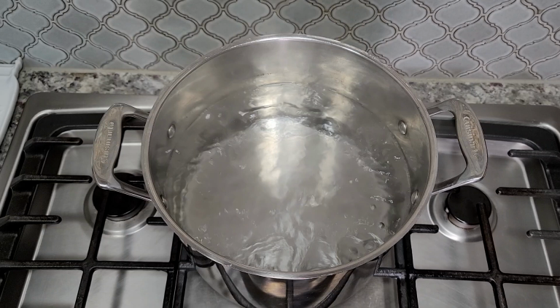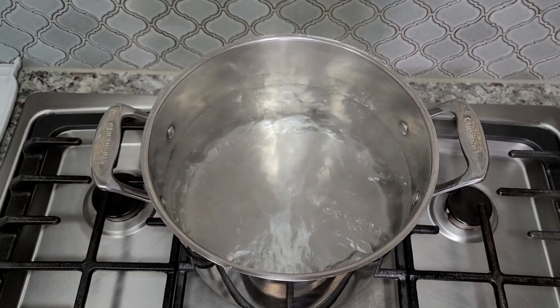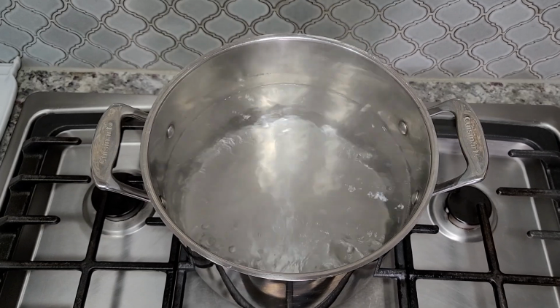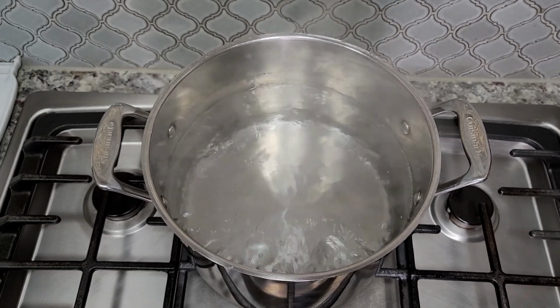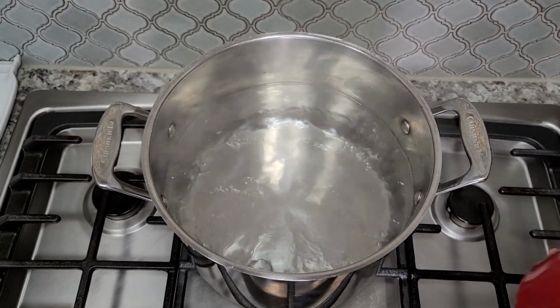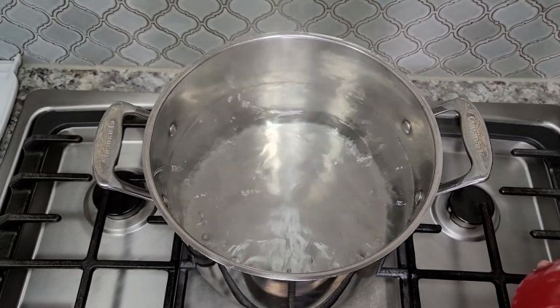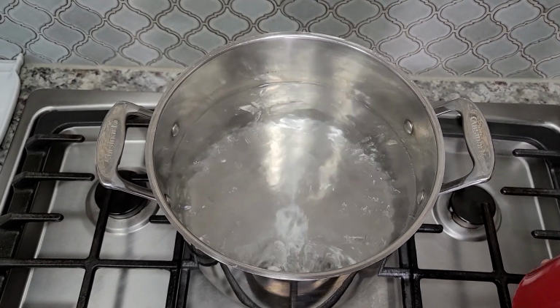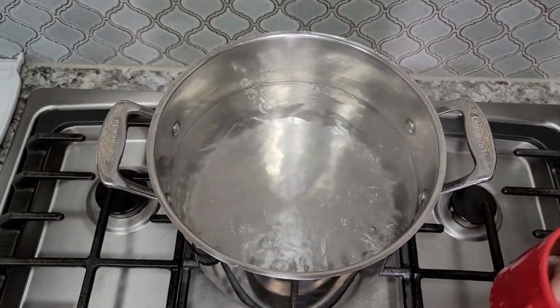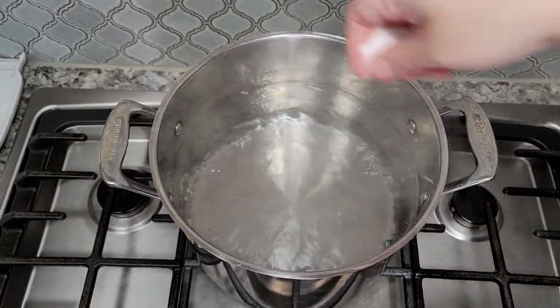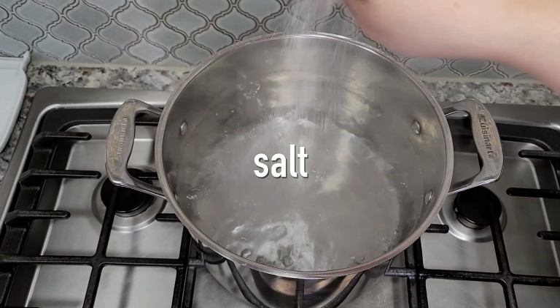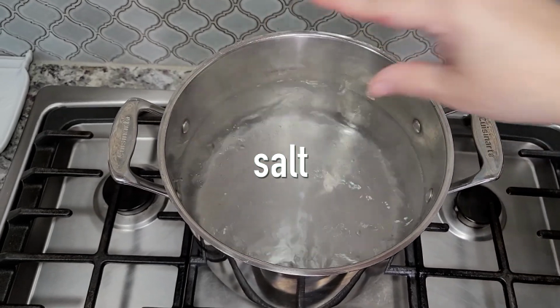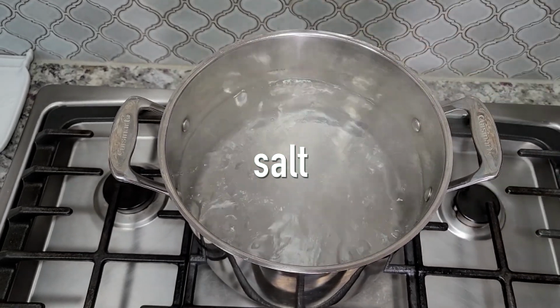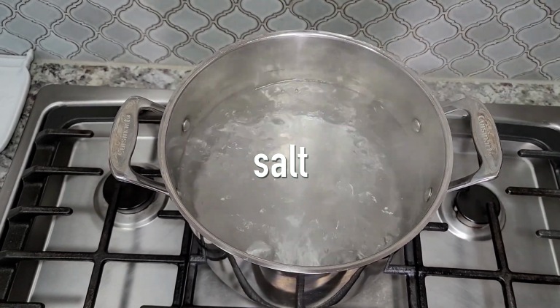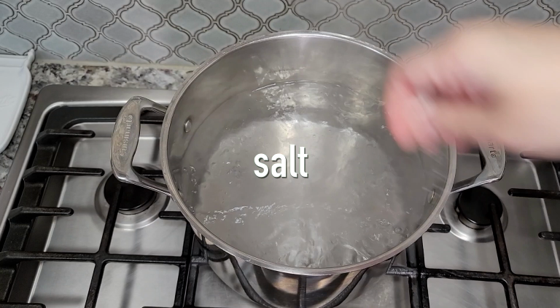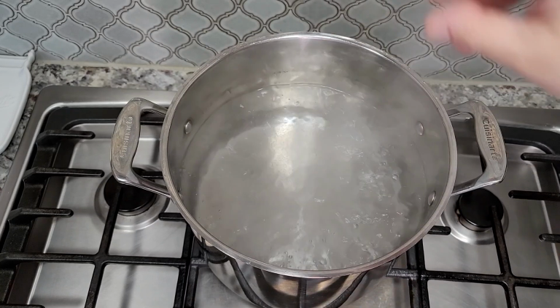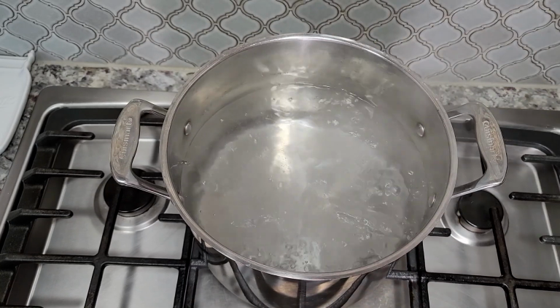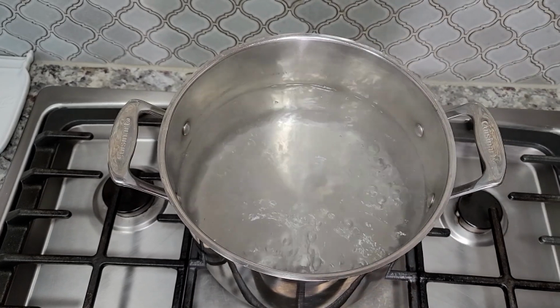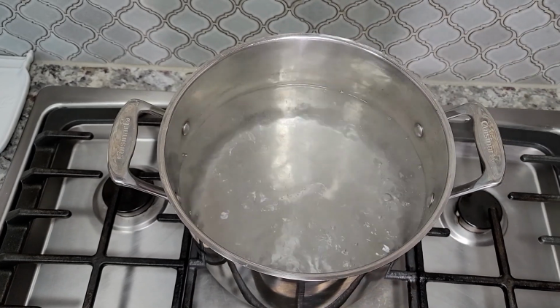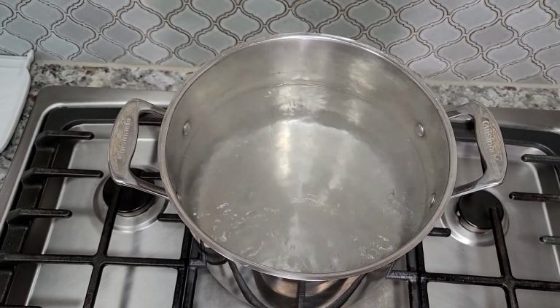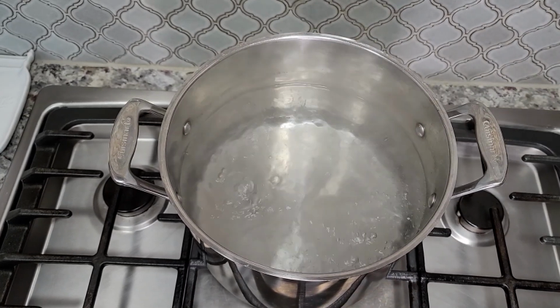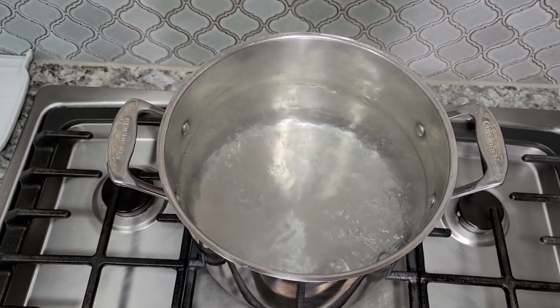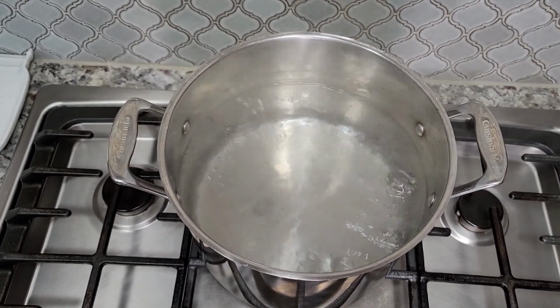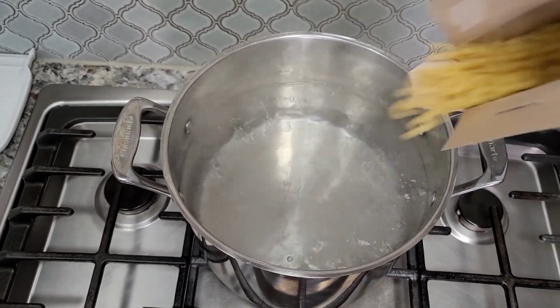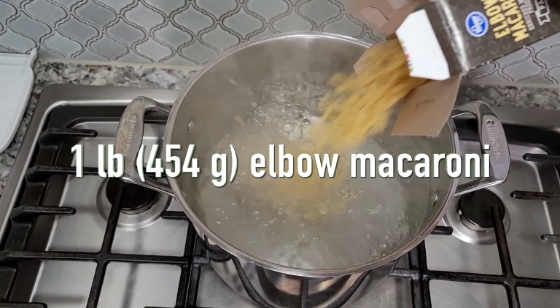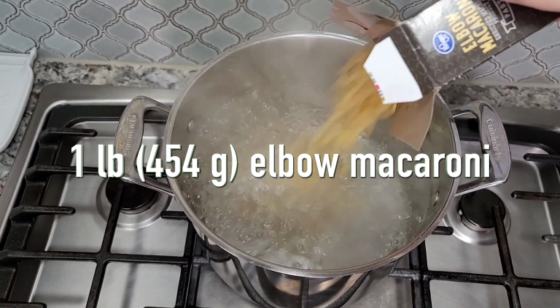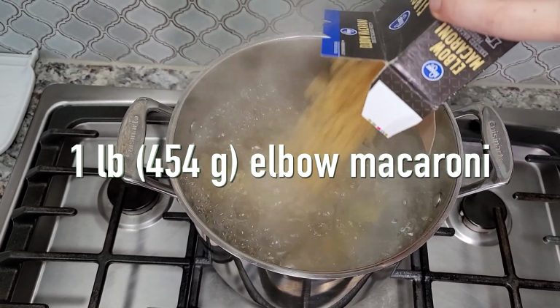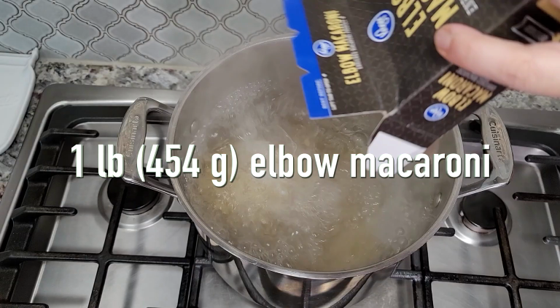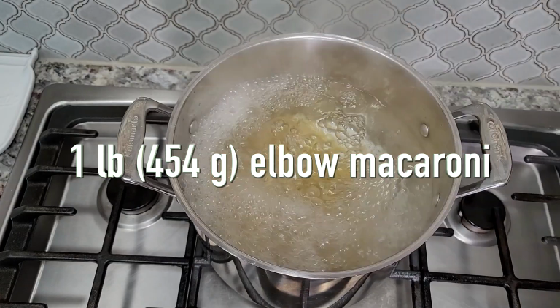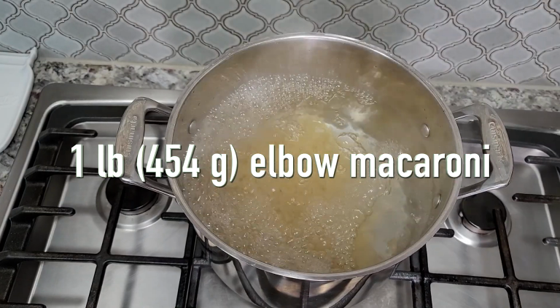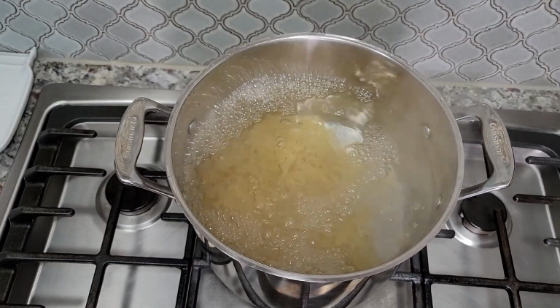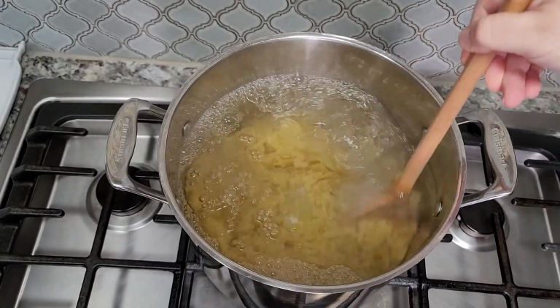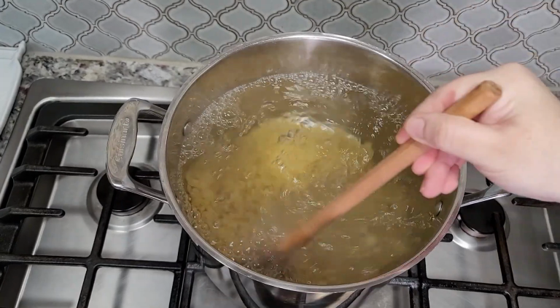To start, I'm going to cook the elbow macaroni. I have a pot of boiling water. I'm going to add one or two tablespoons of salt and one pound of elbow macaroni going in. I'm going to bring this back up to a boil and cook for 8 to 10 minutes.